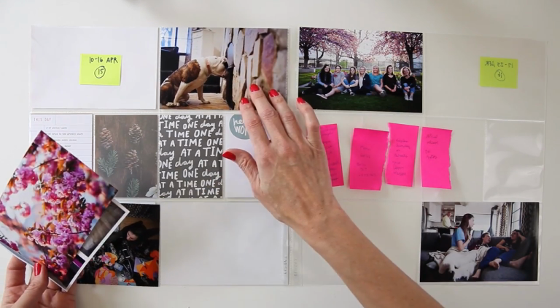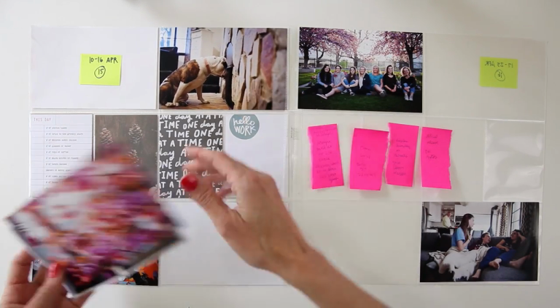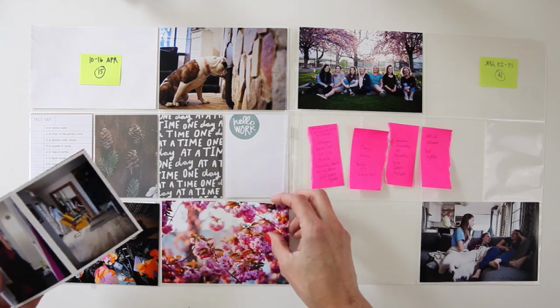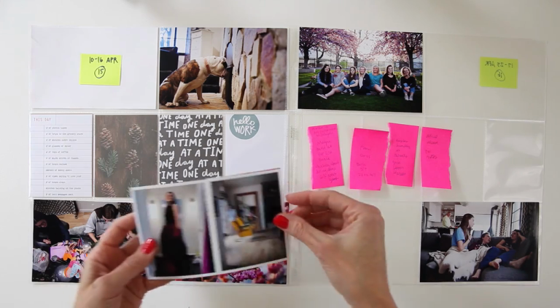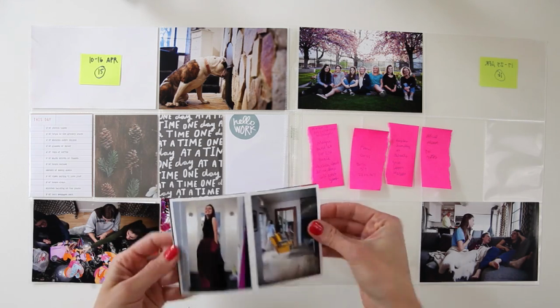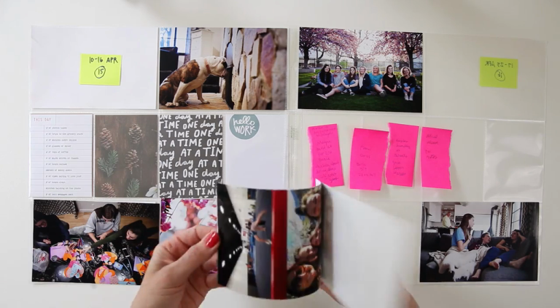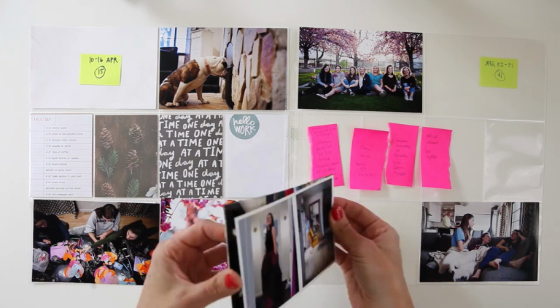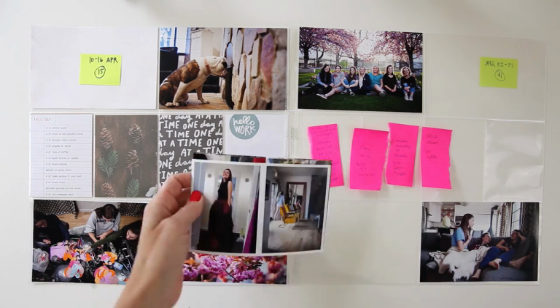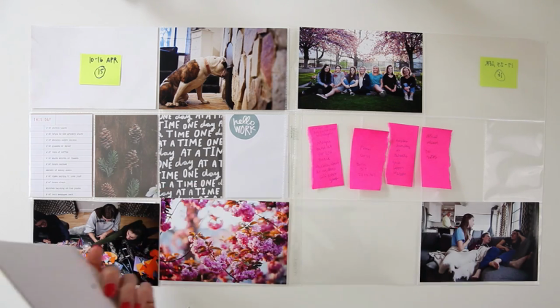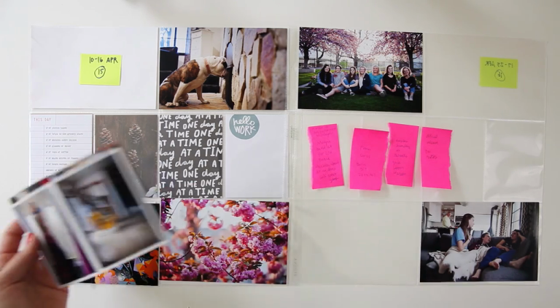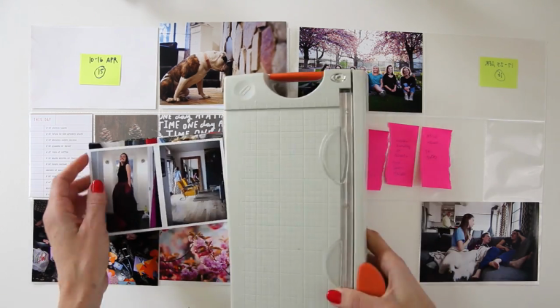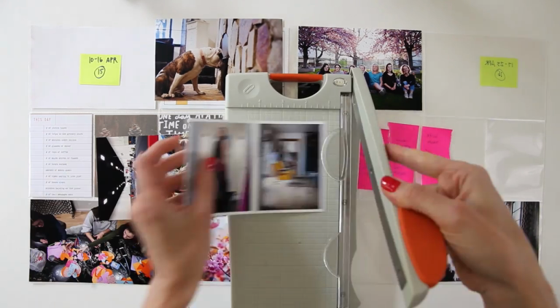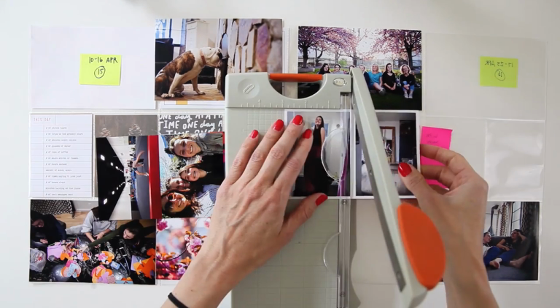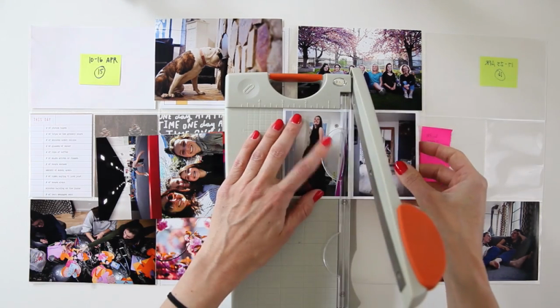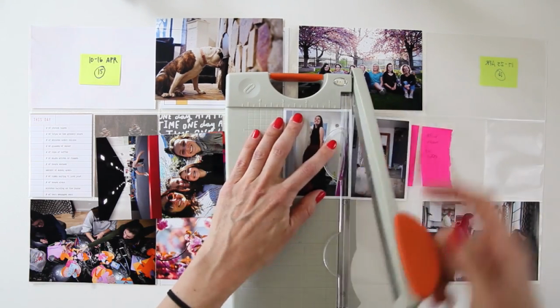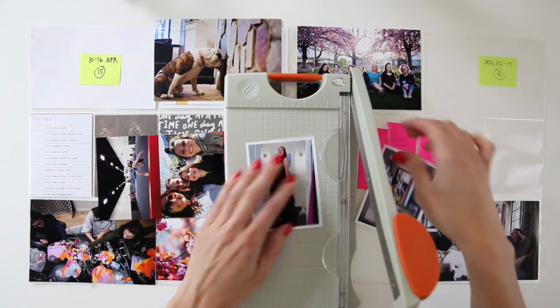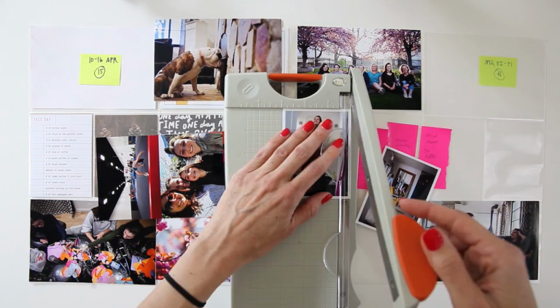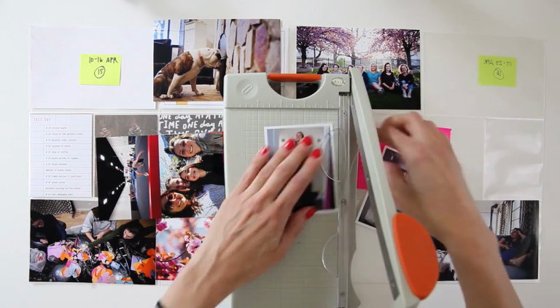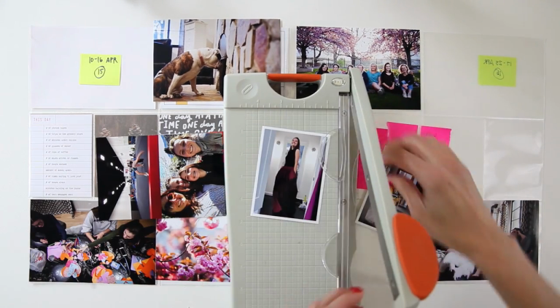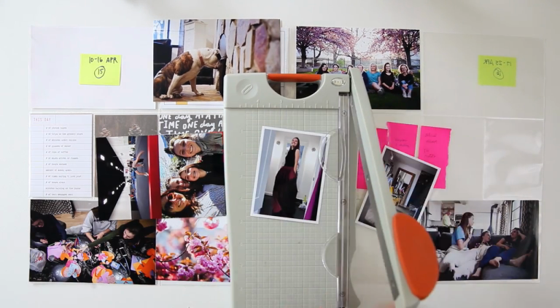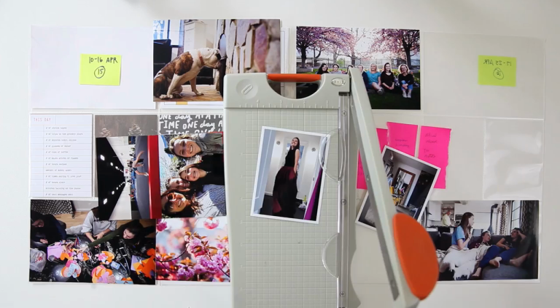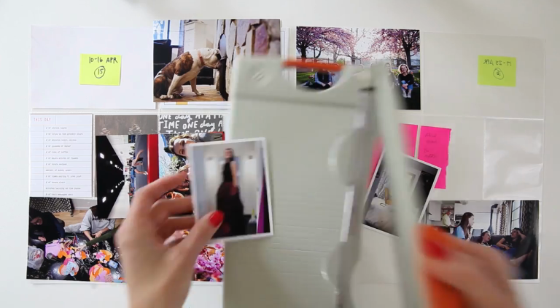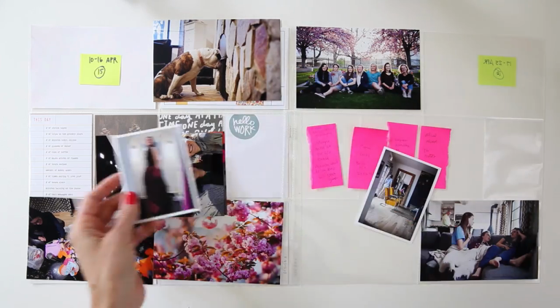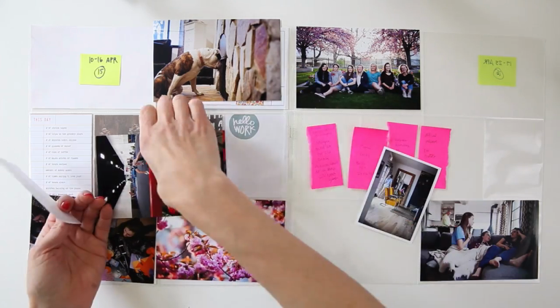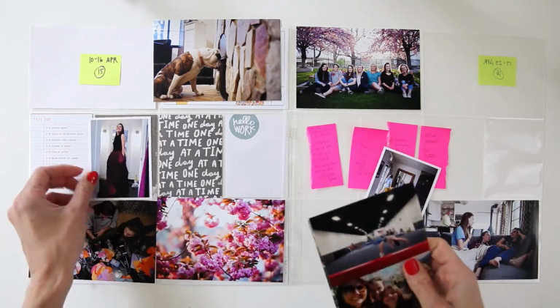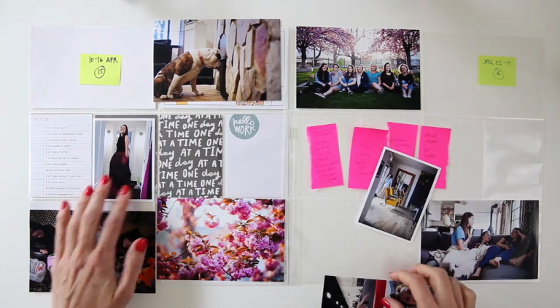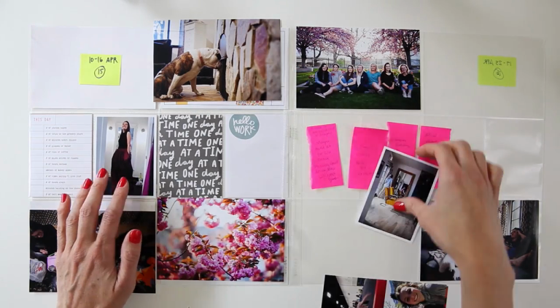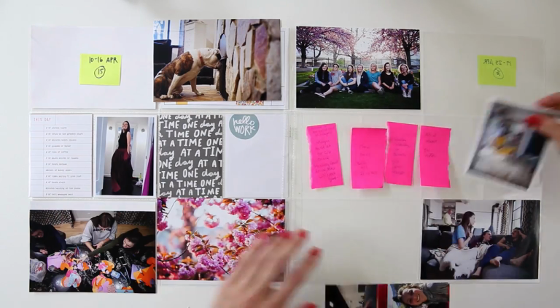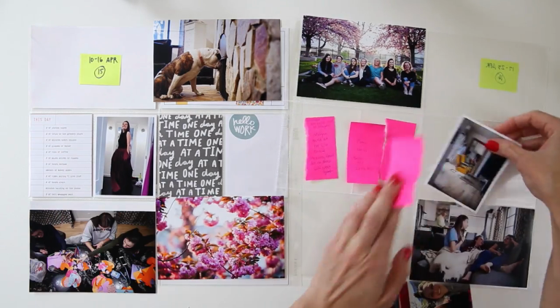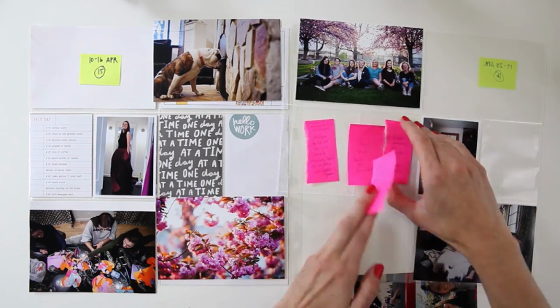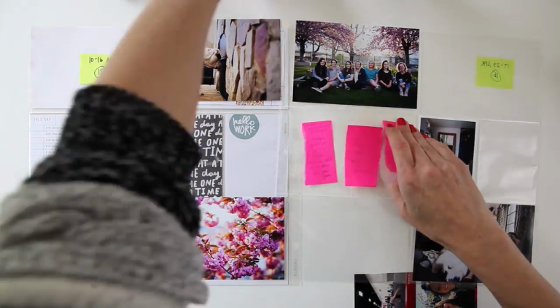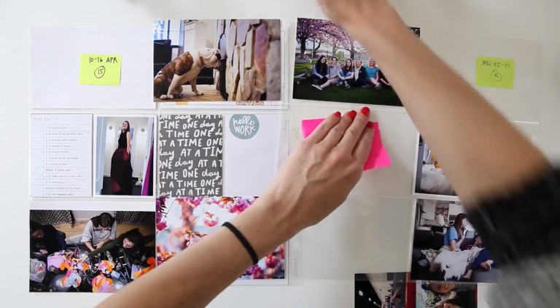I'm just going to begin this video like I do all the others, which is putting my 4x6 photos in the spots. I'm not entirely sure if they're going to end up that way.